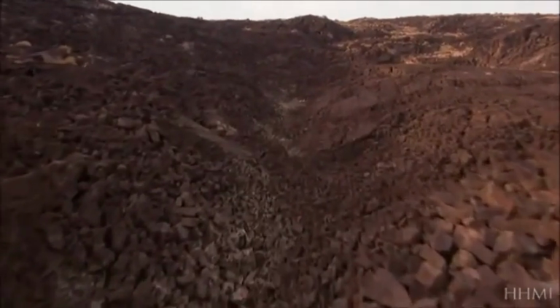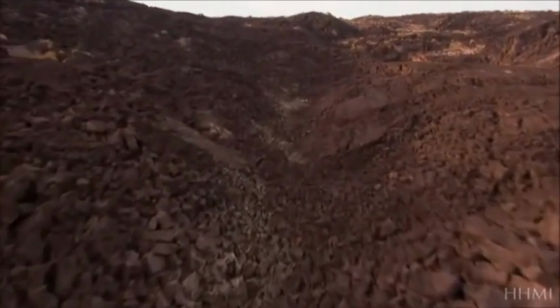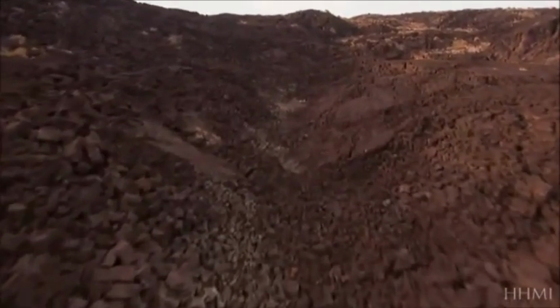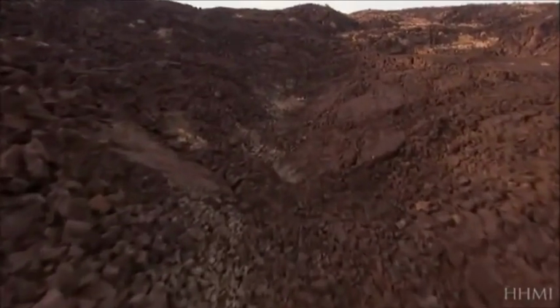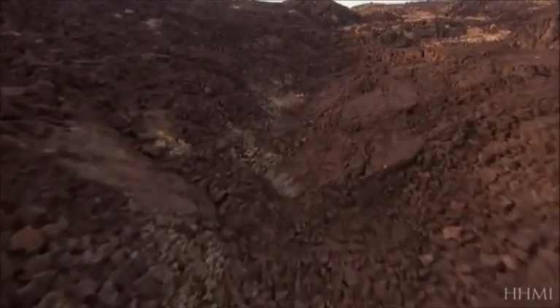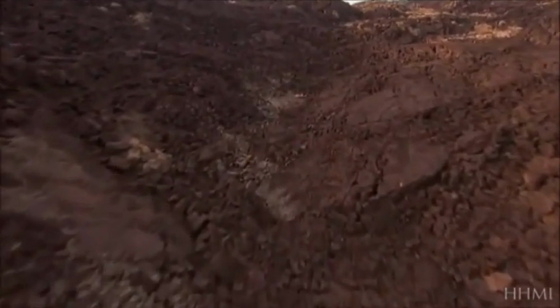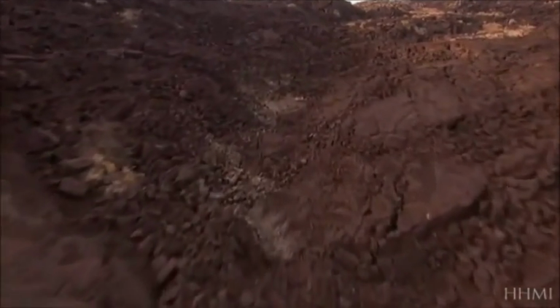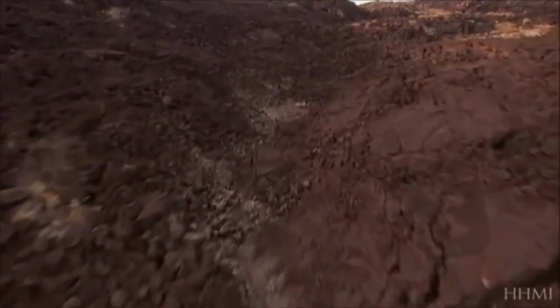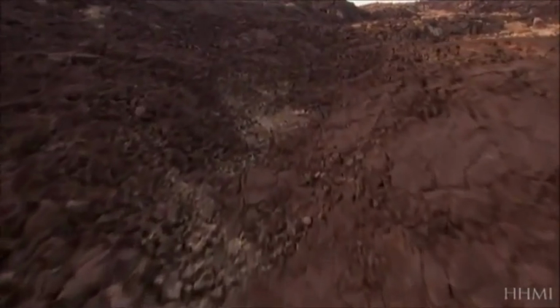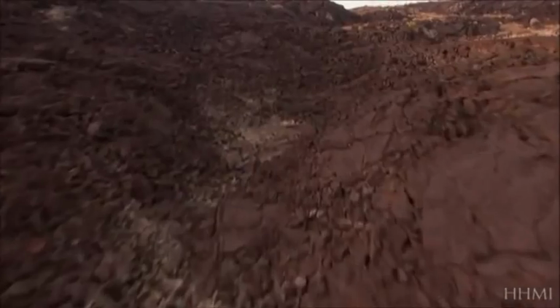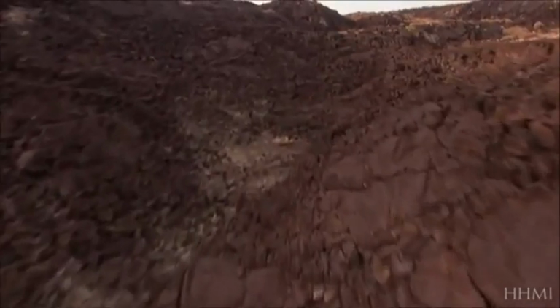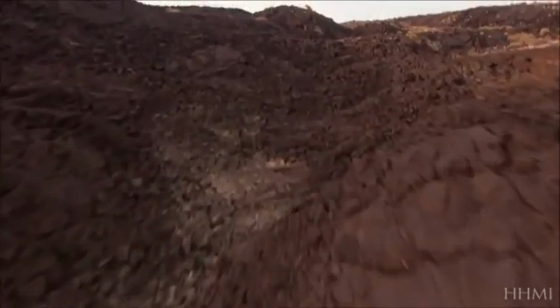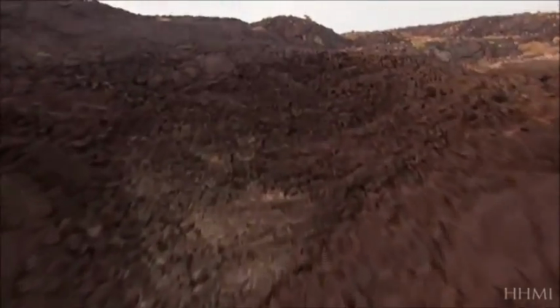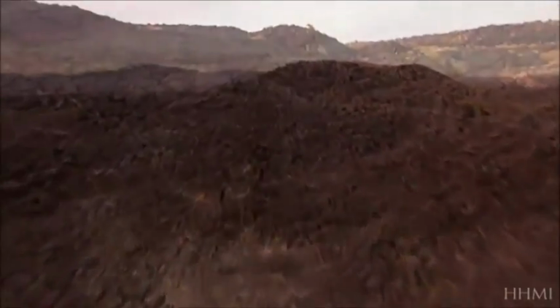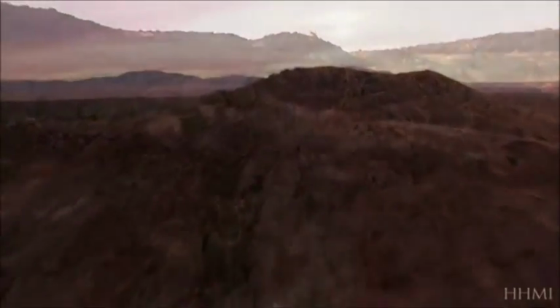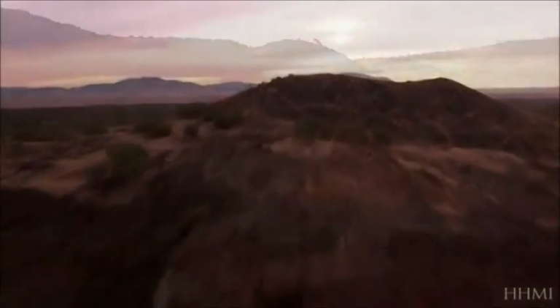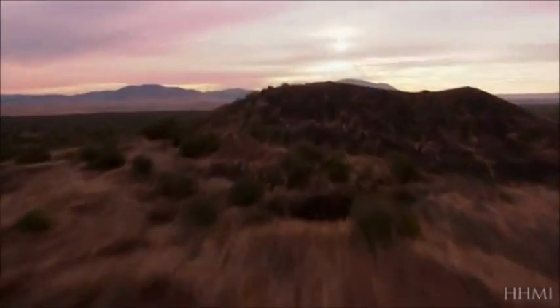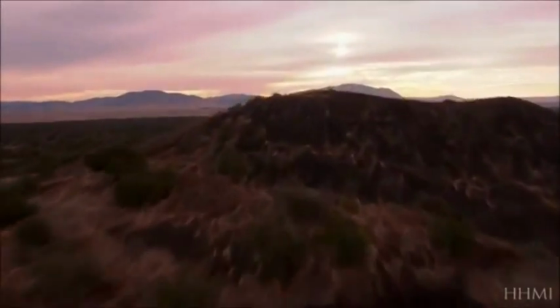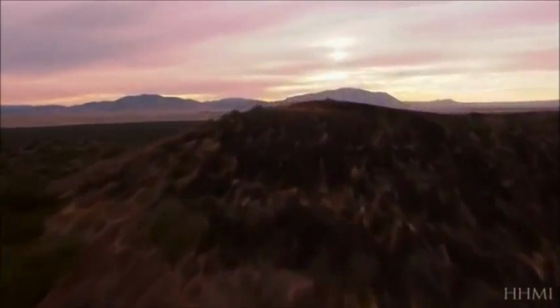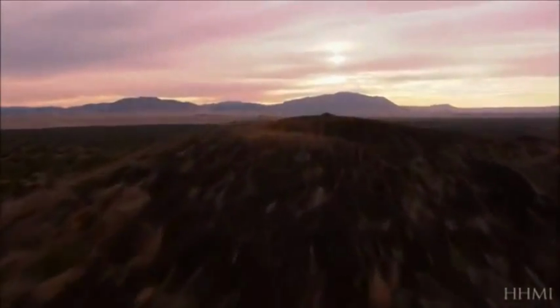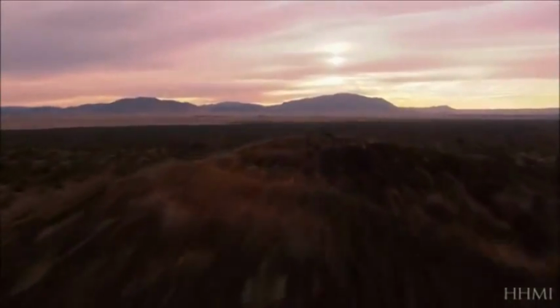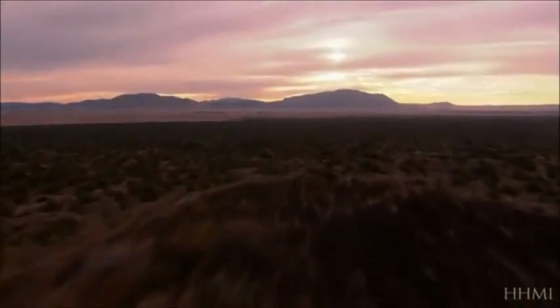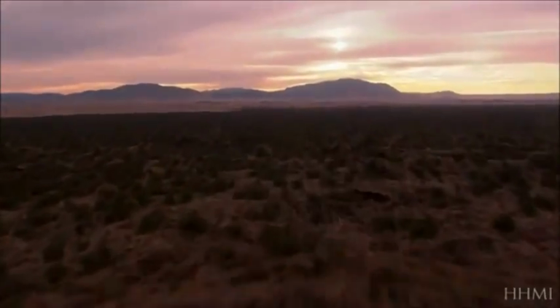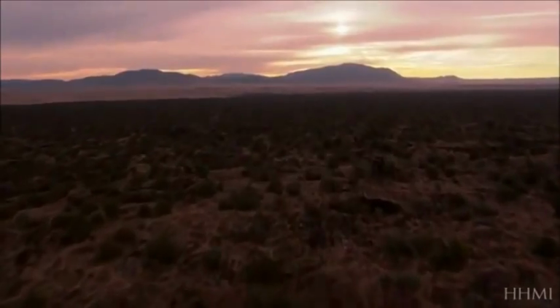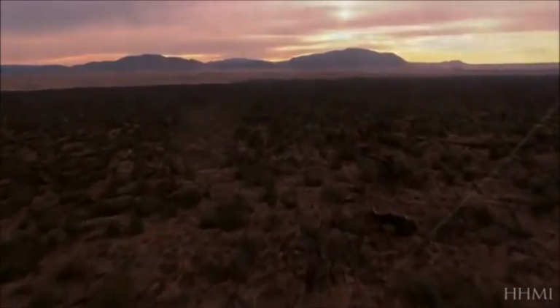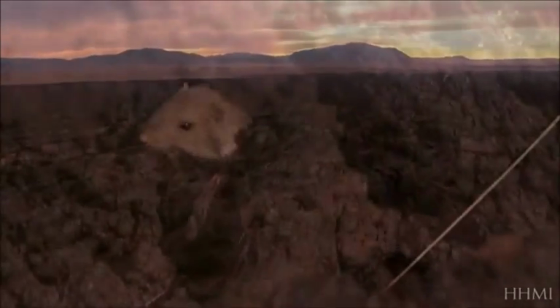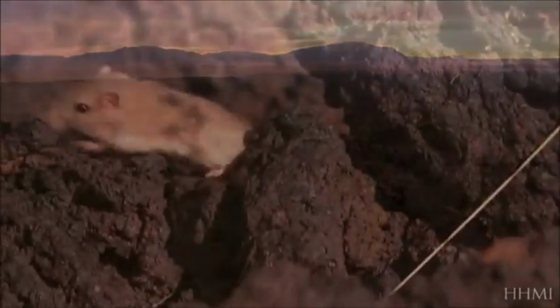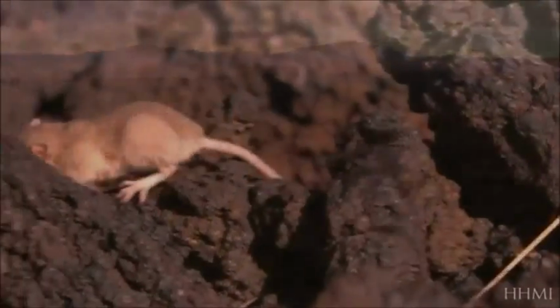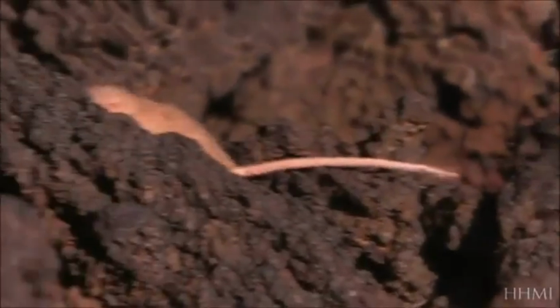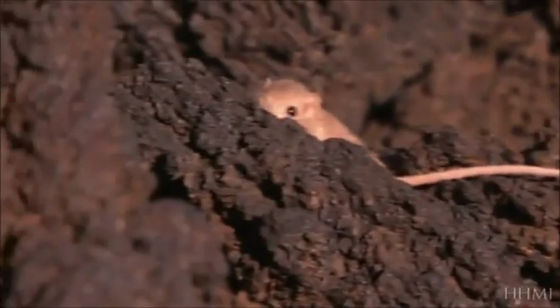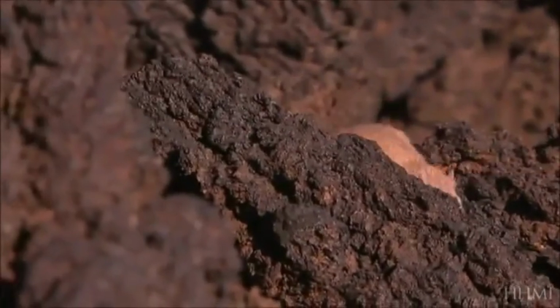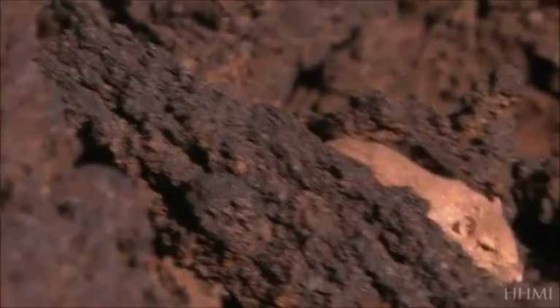The eruption spewed a river of lava more than 40 miles long across the desert. As the molten rock cooled and darkened, it left any creature dependent upon camouflage in serious trouble.